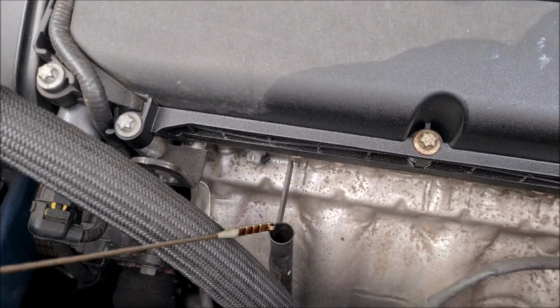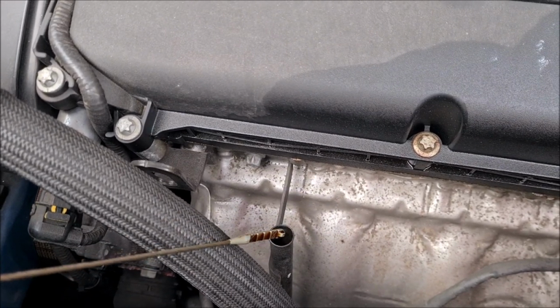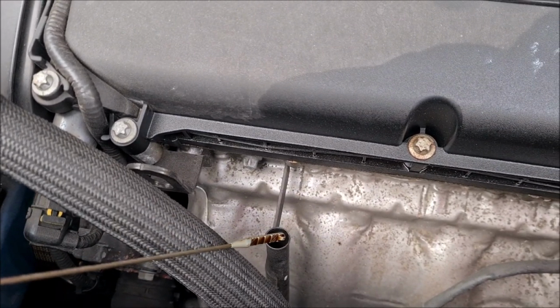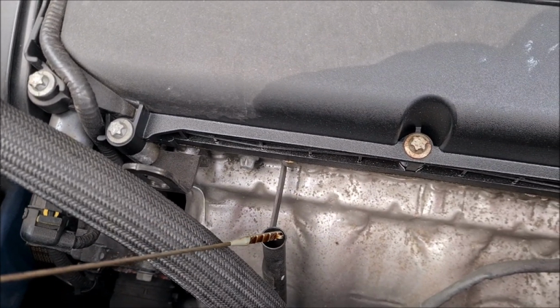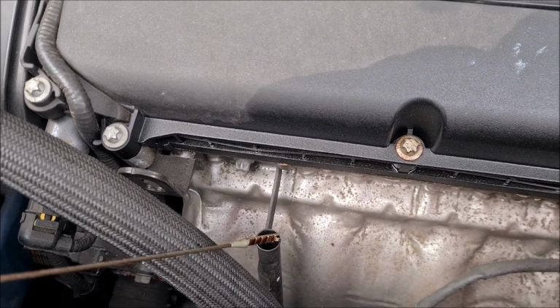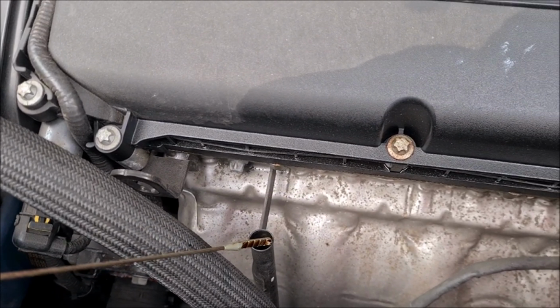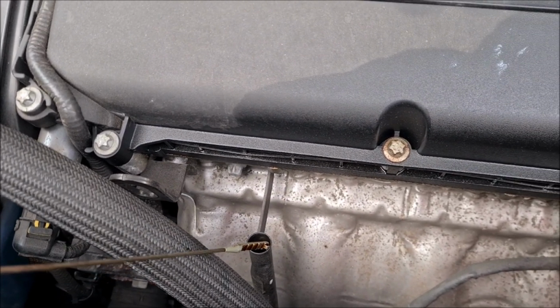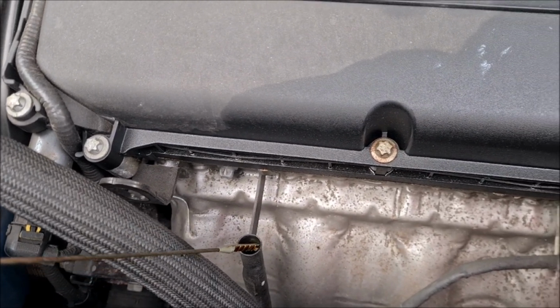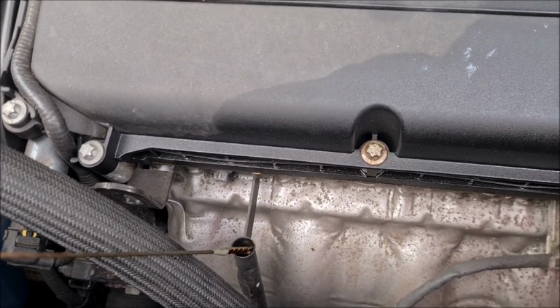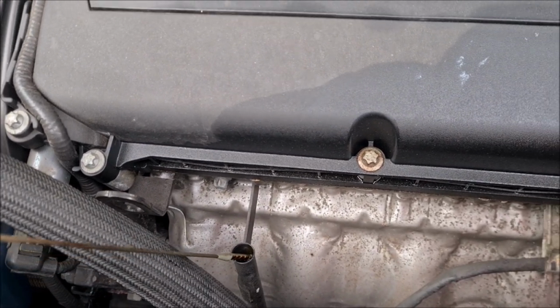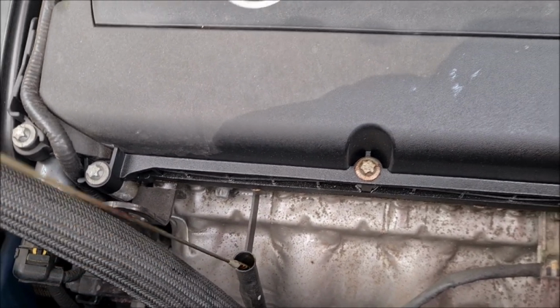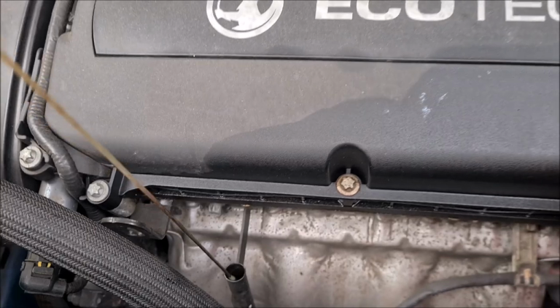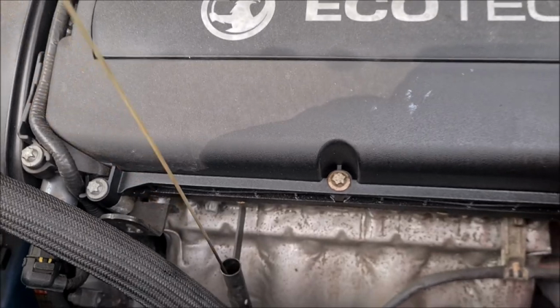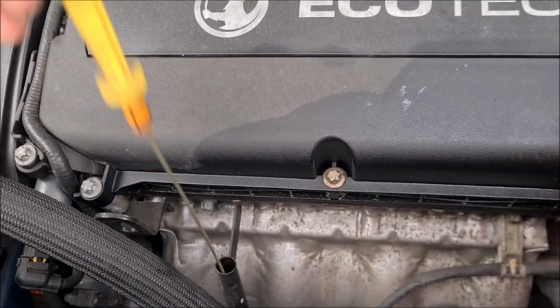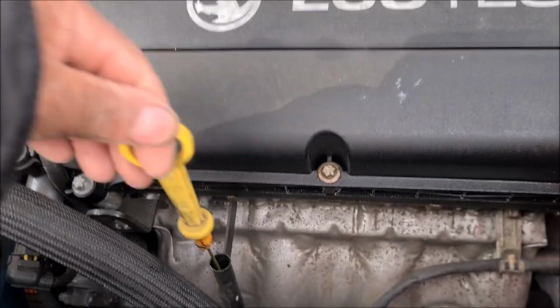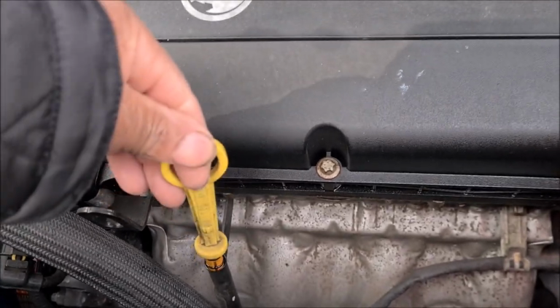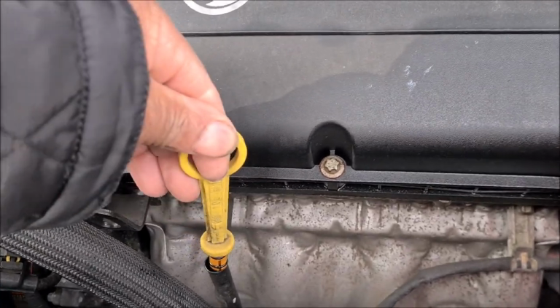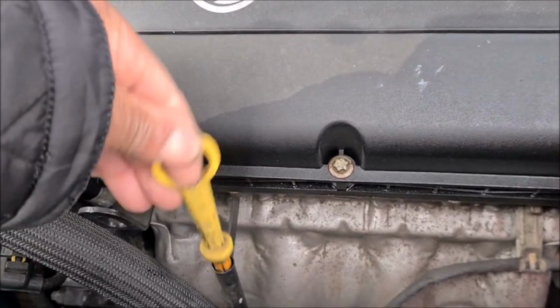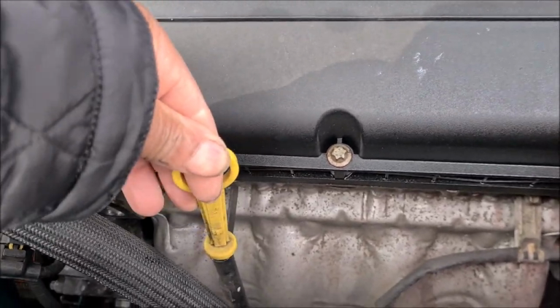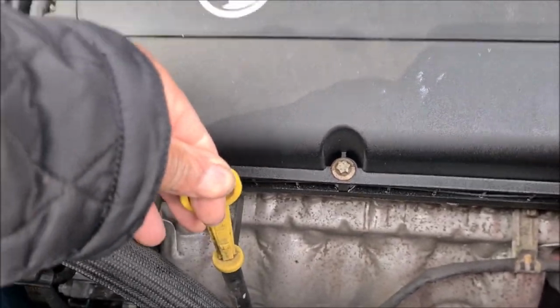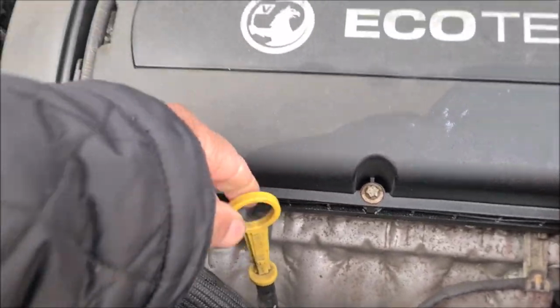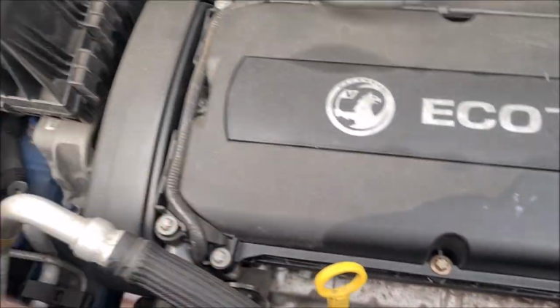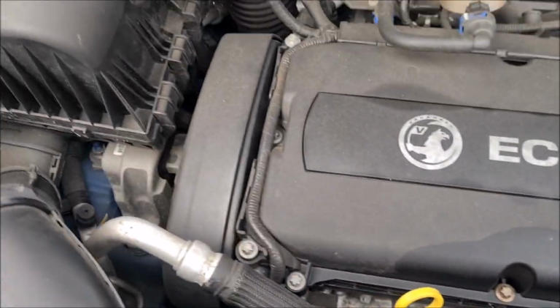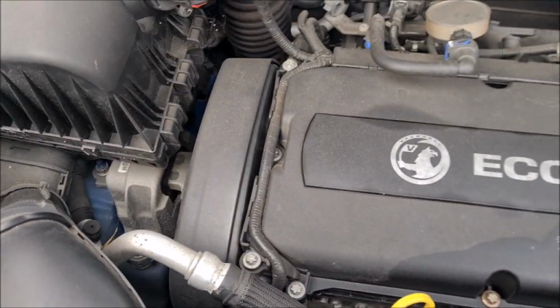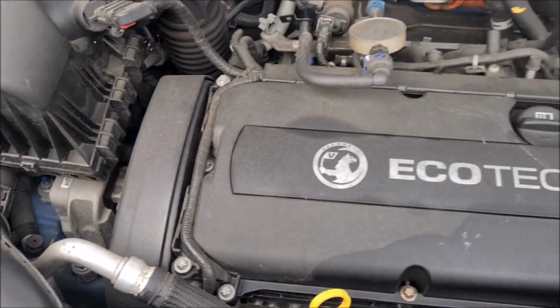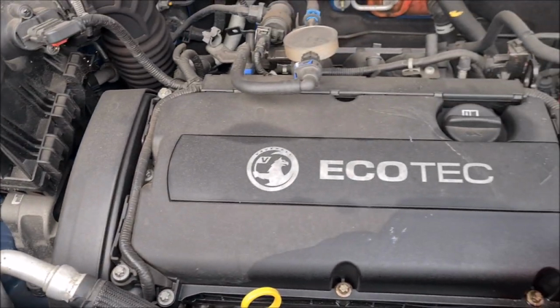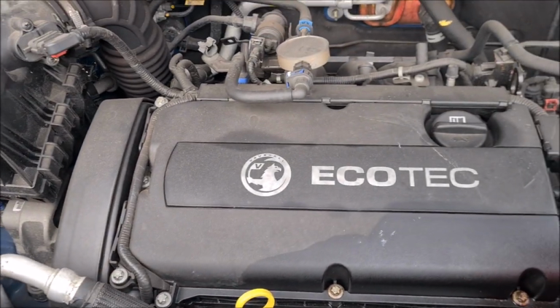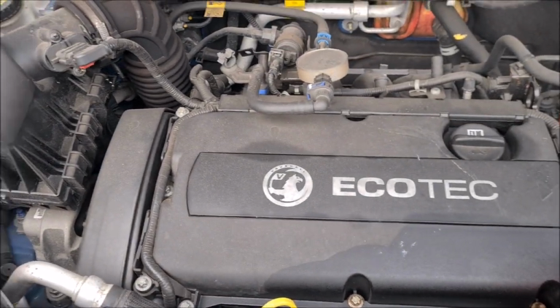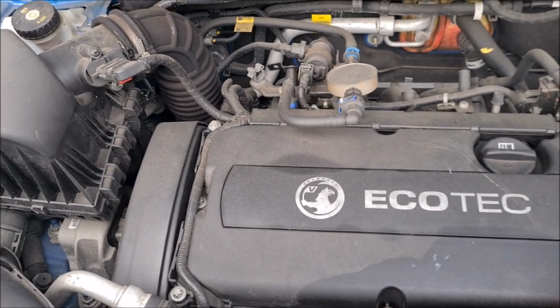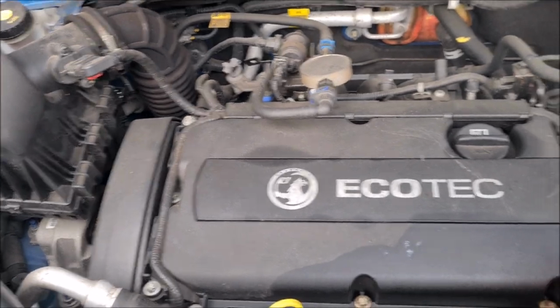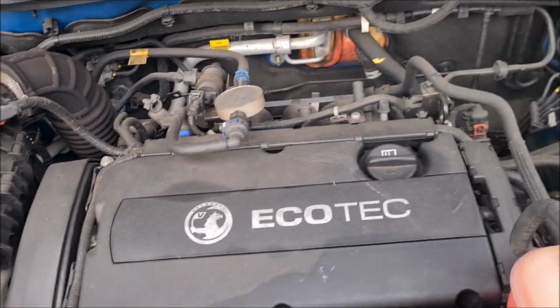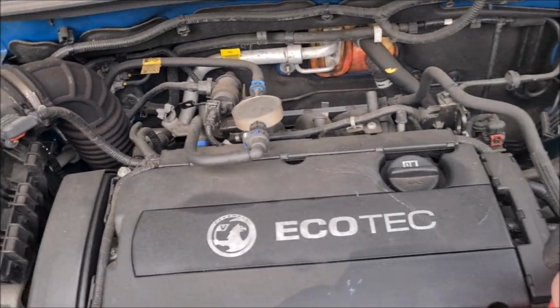We've just been running the engine so we'd have to let it settle down, because we're currently trying to solve a coolant leak or an airlock in the system.